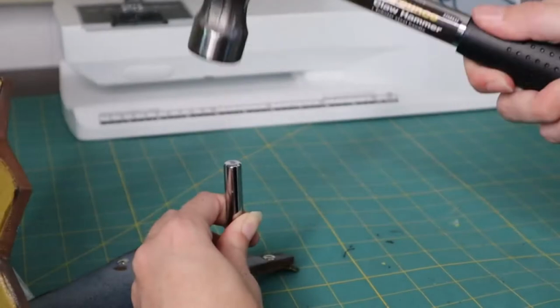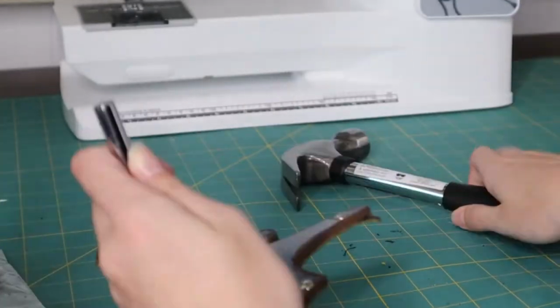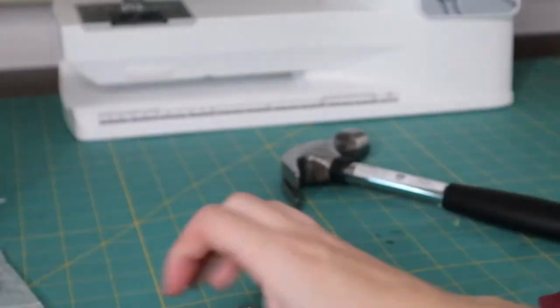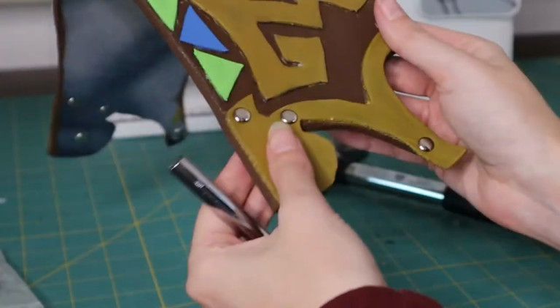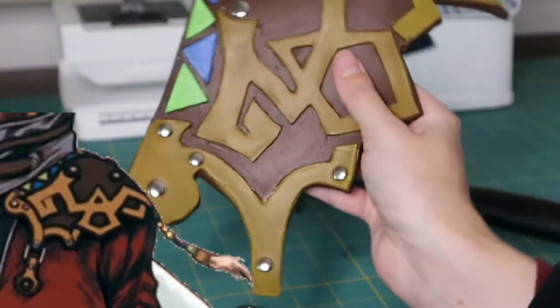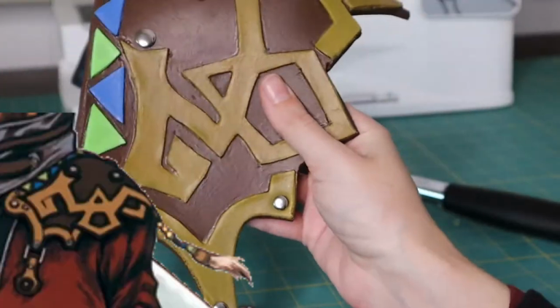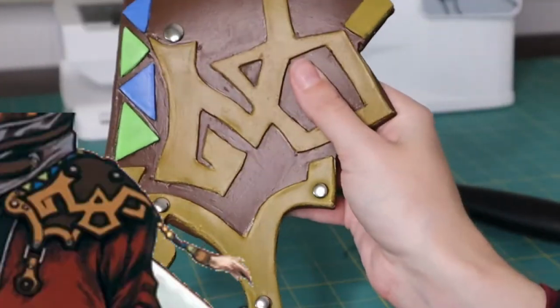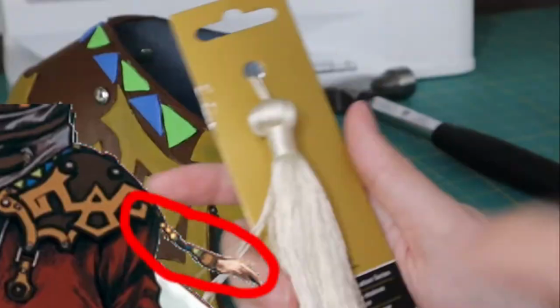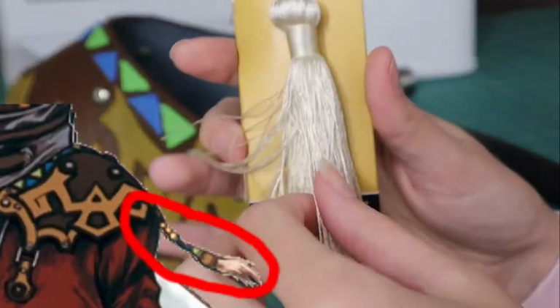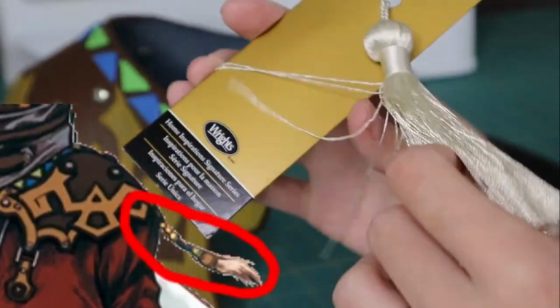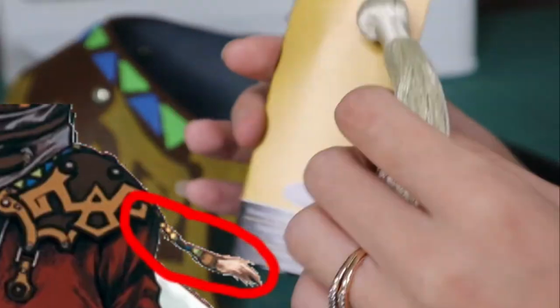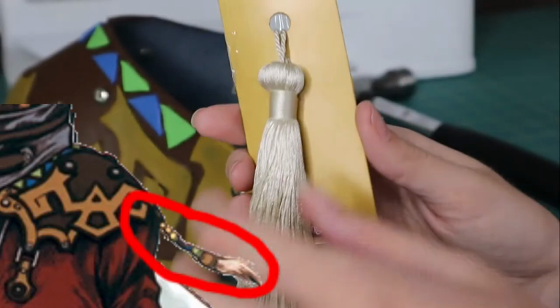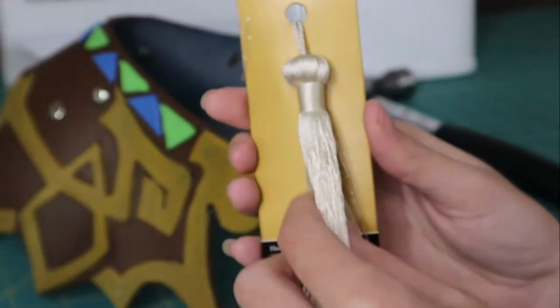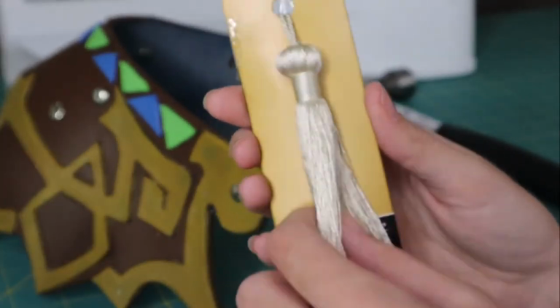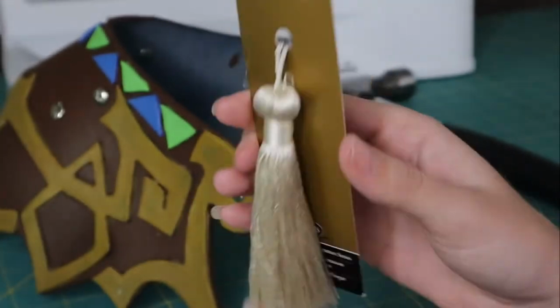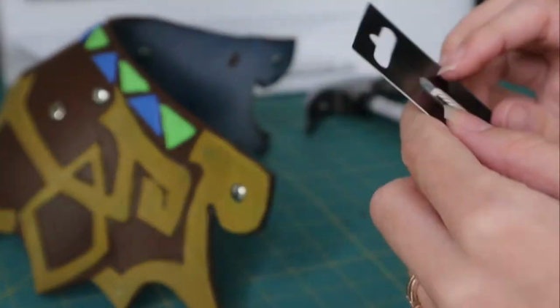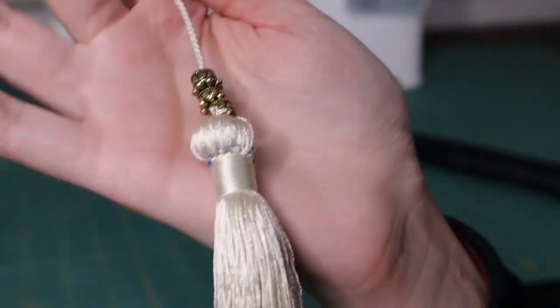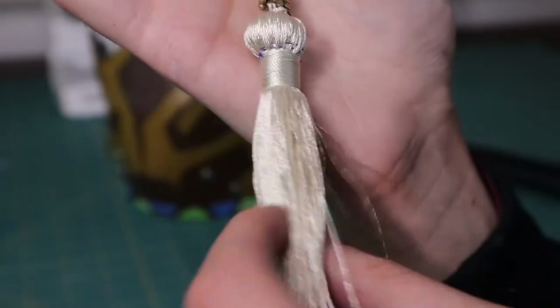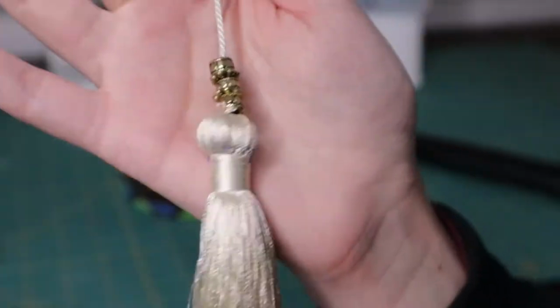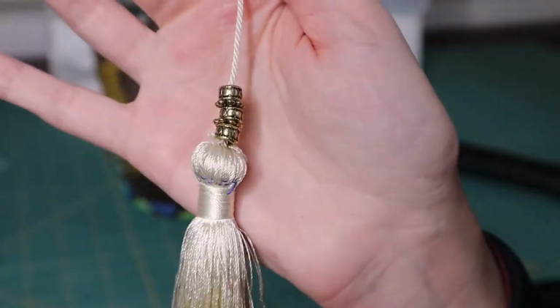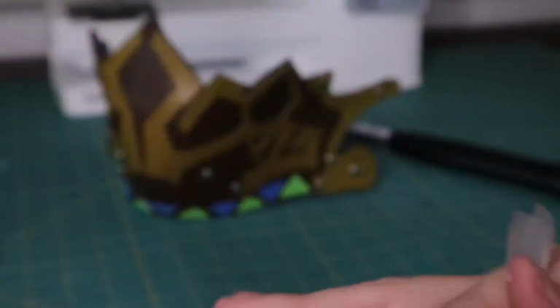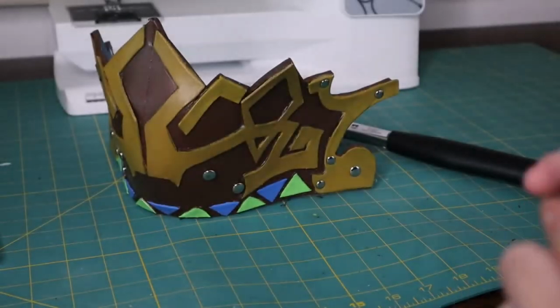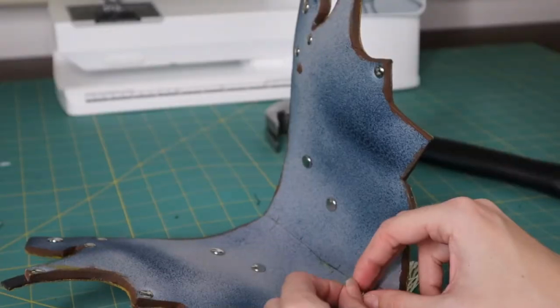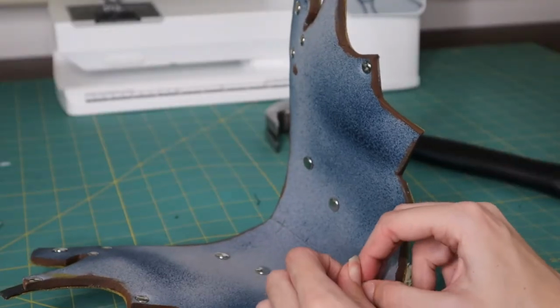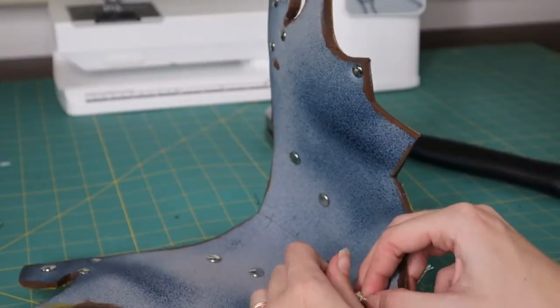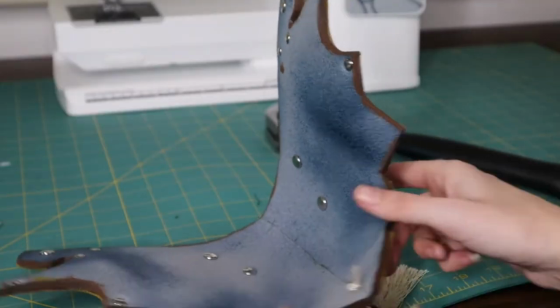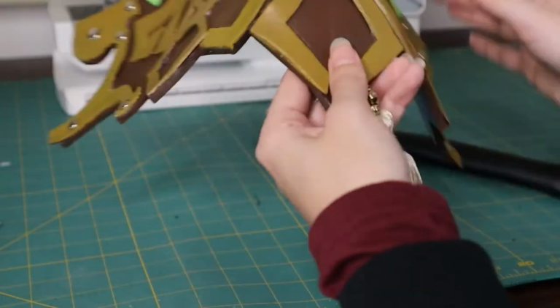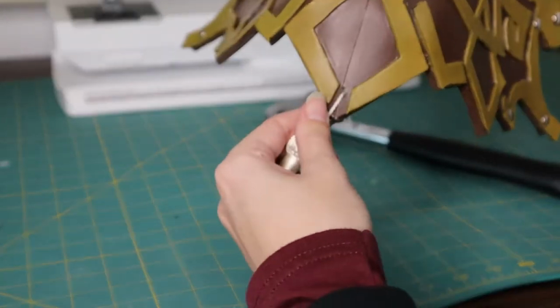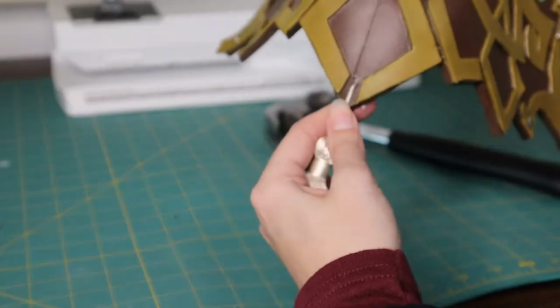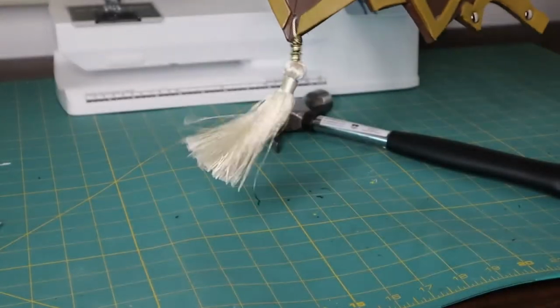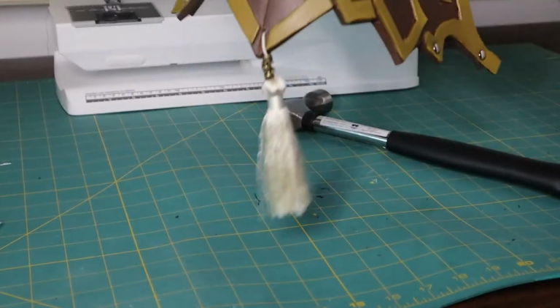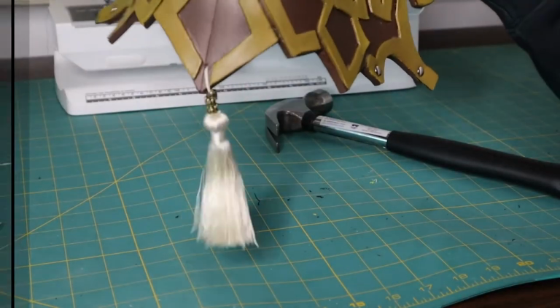Another little detail: Auron's shoulder armor has this cute little tassel on the end. I bought this tassel — you can find it for curtains or trim. I drilled a hole in the very edge of the shoulder armor, and that's where the tassel is going to go.